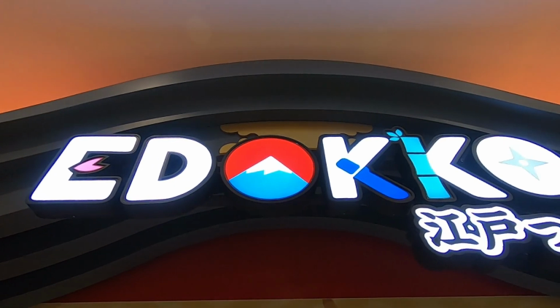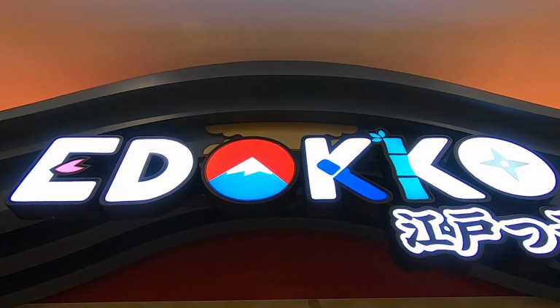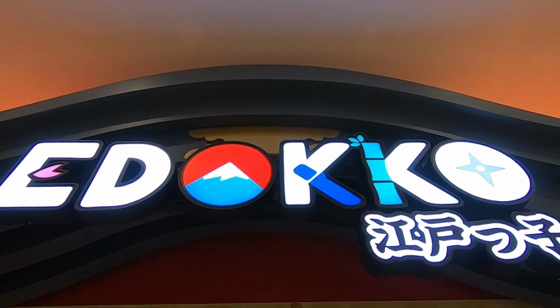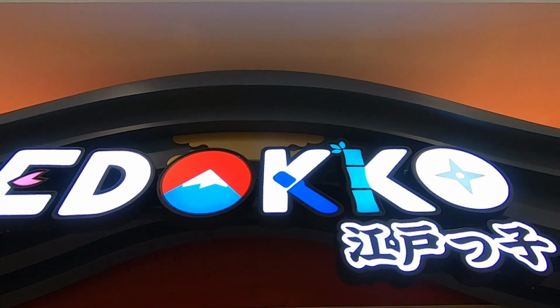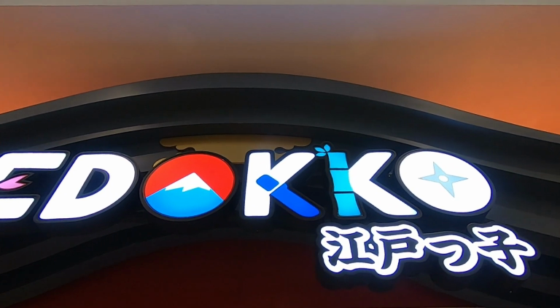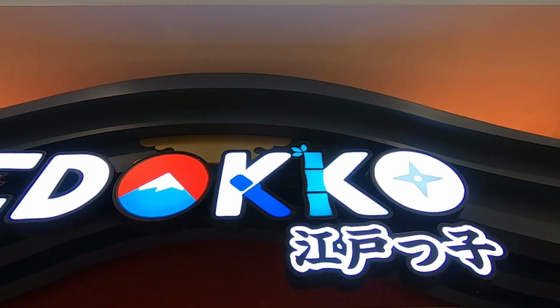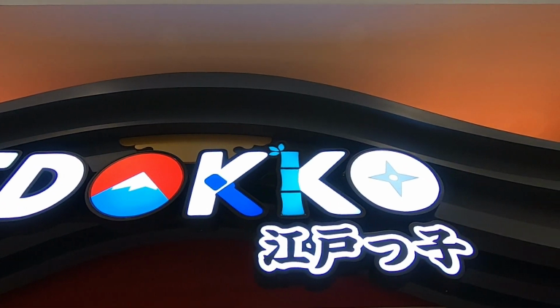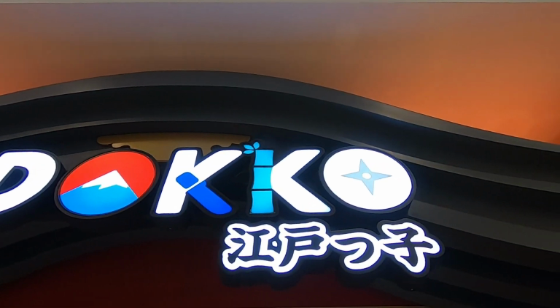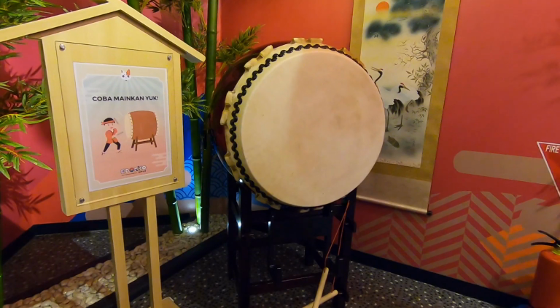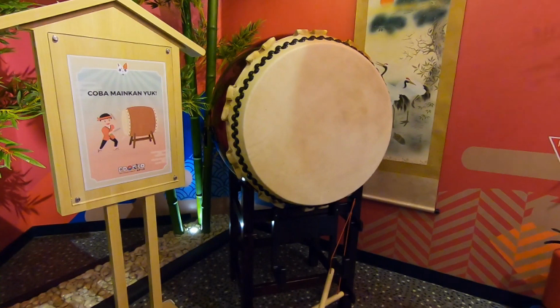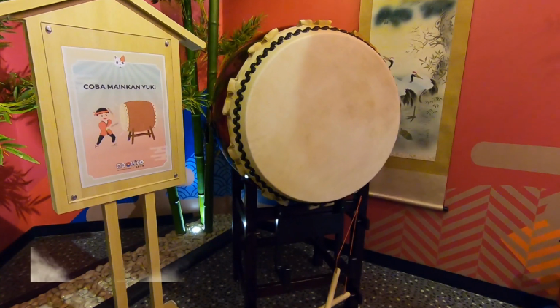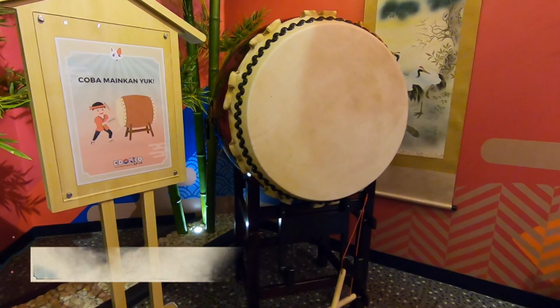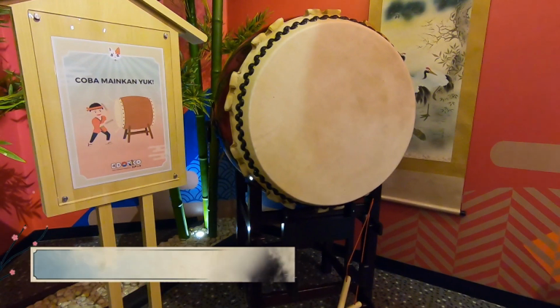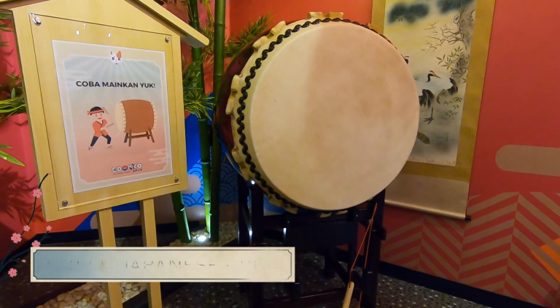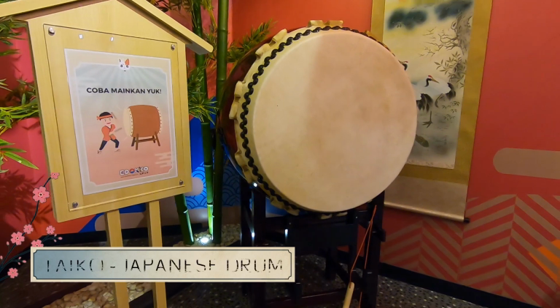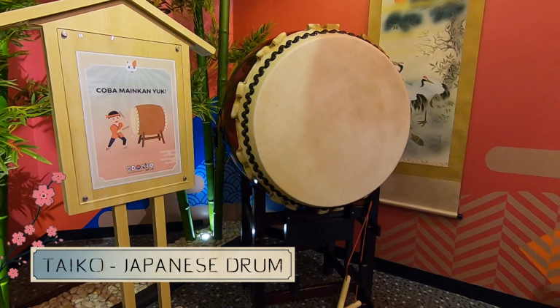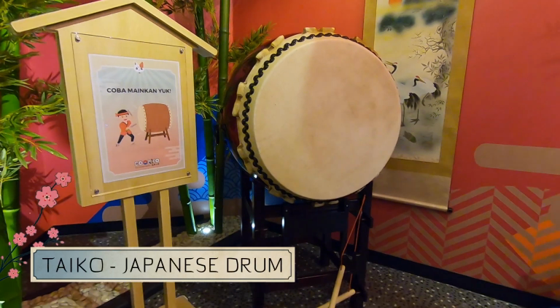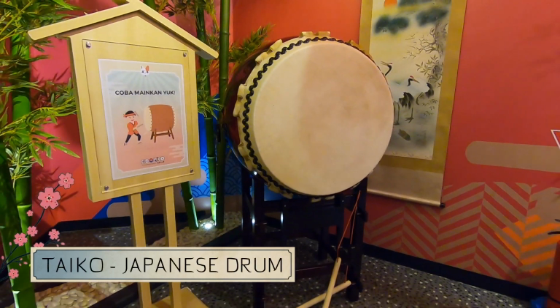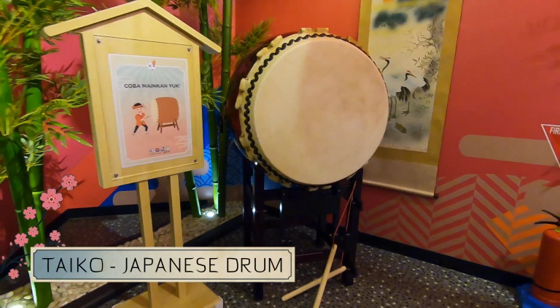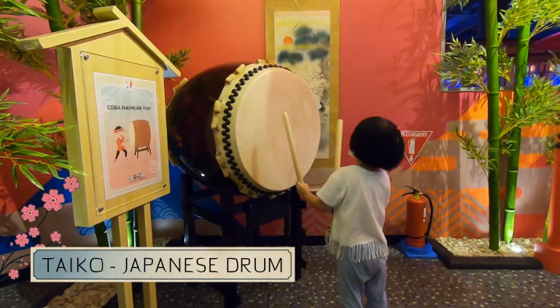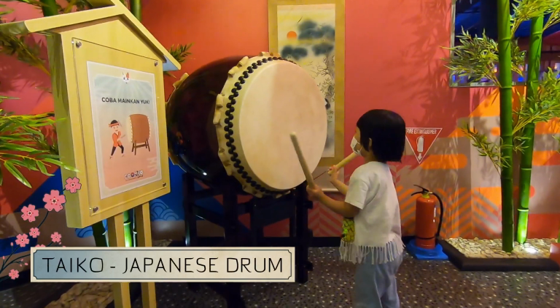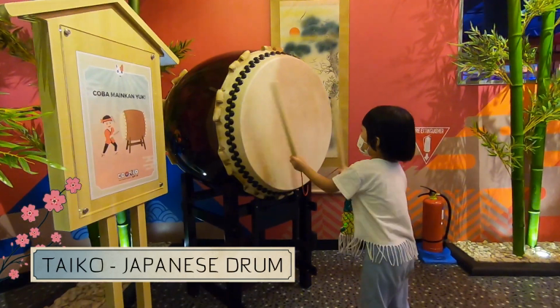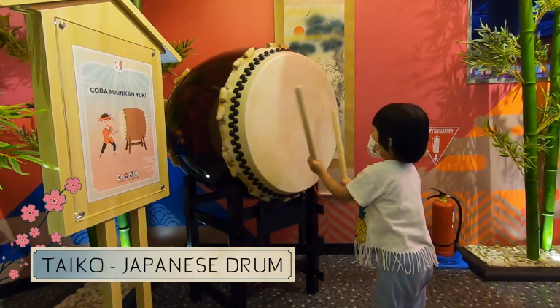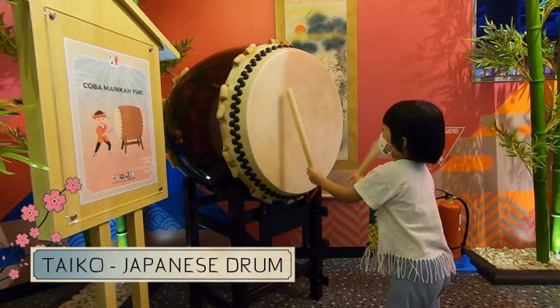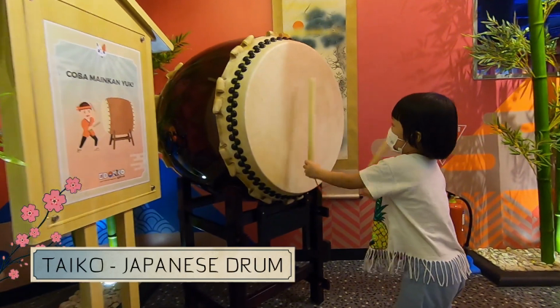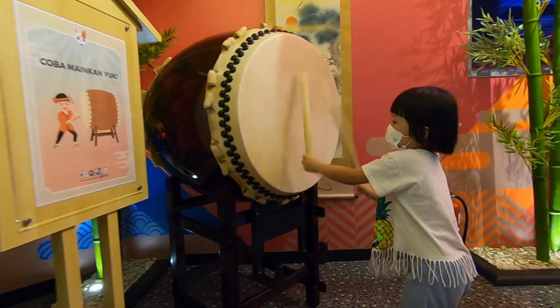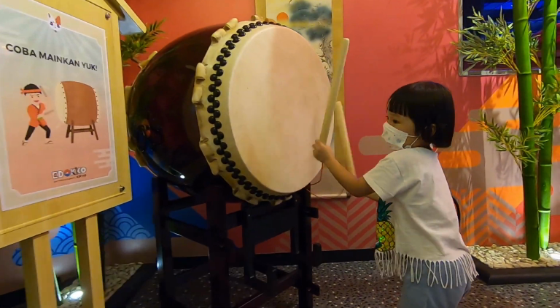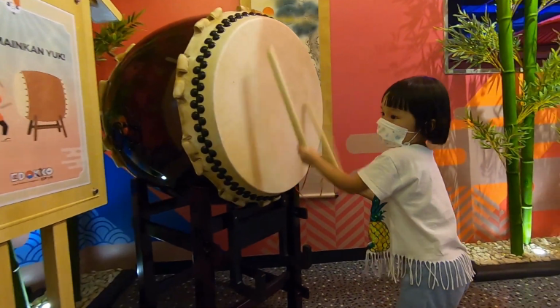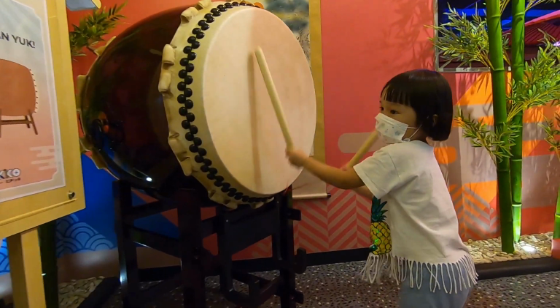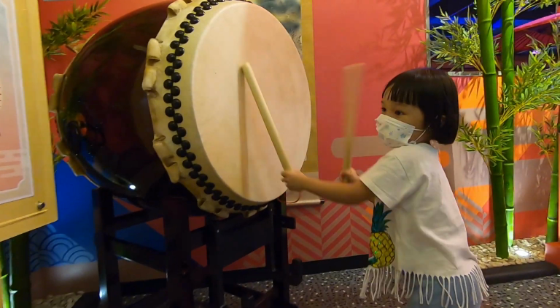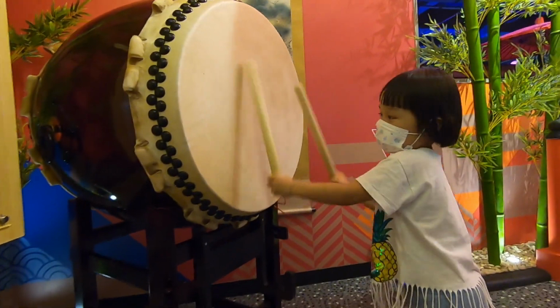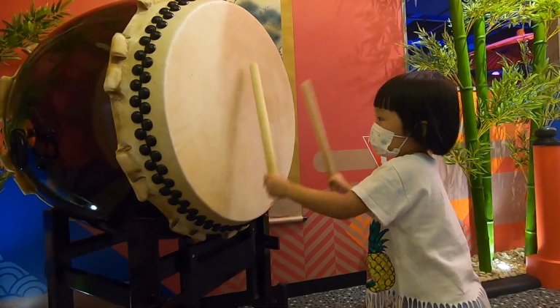Tepat di gerbang tiket masuk Edoko ada sebuah alat musik tradisional khas Jepang bernama taiko. Kamu diperbolehkan untuk mencoba memainkan alat musik ini loh.